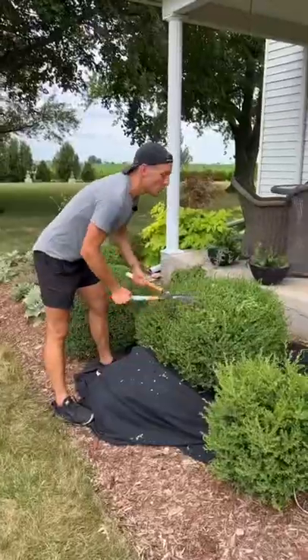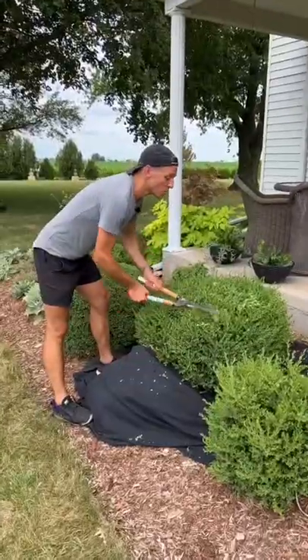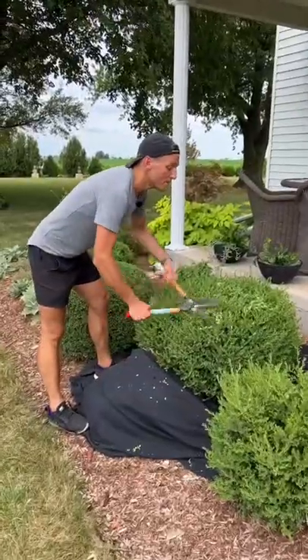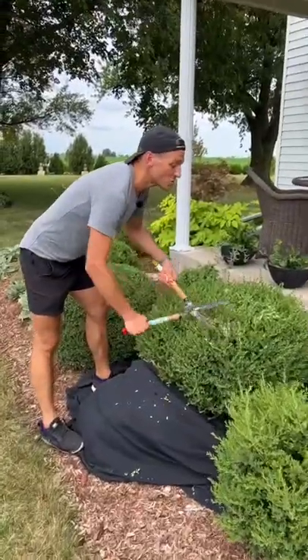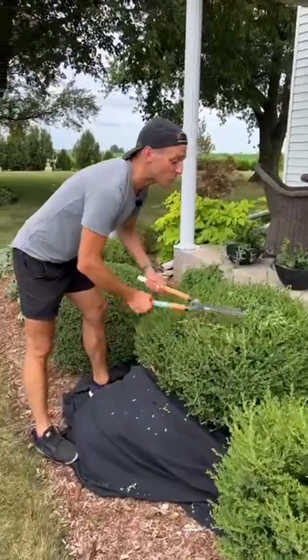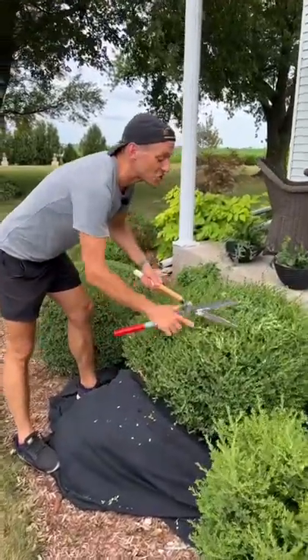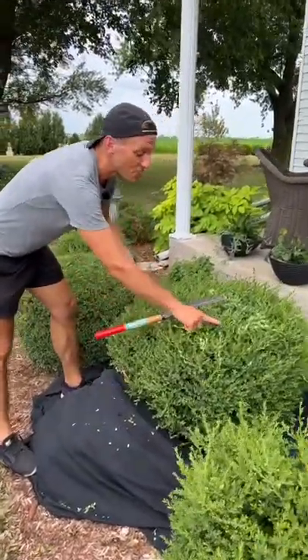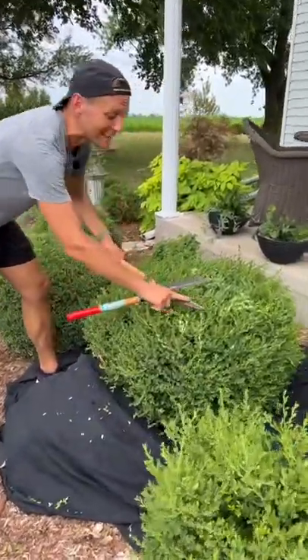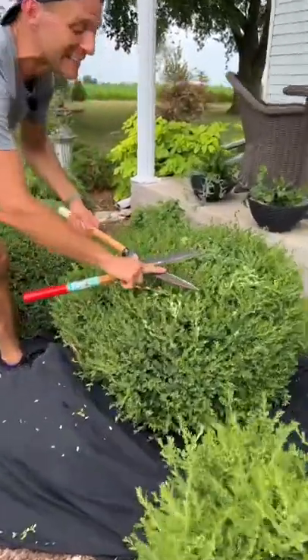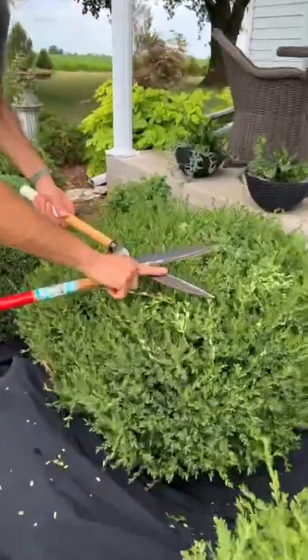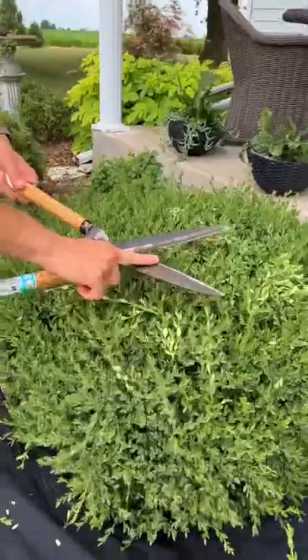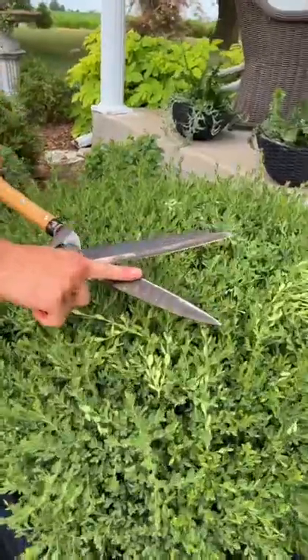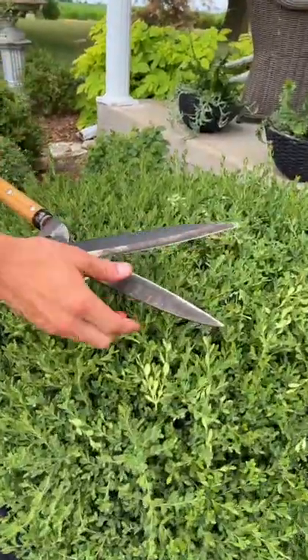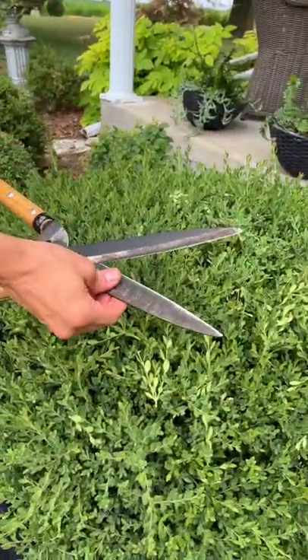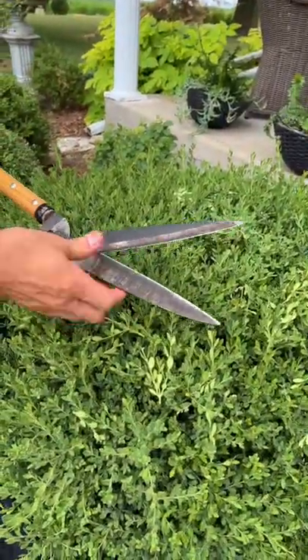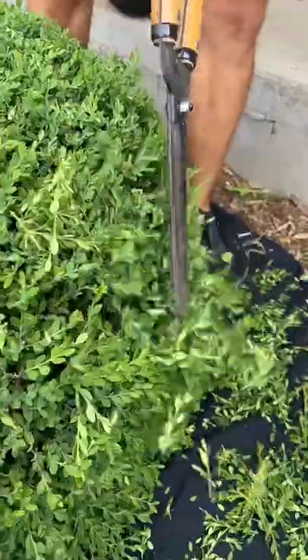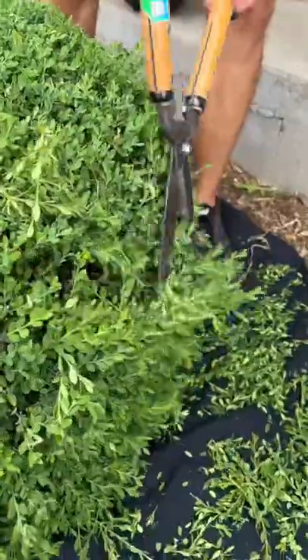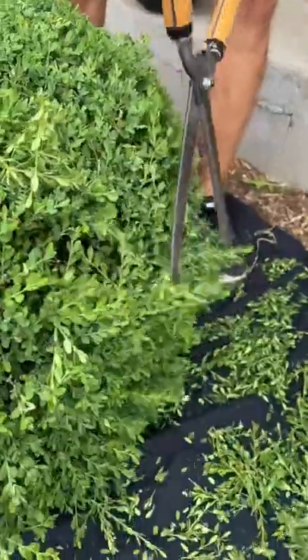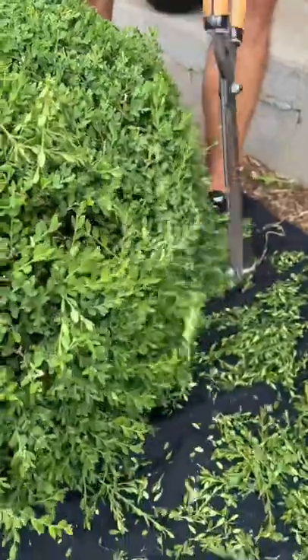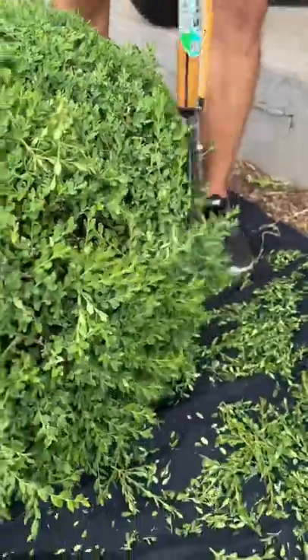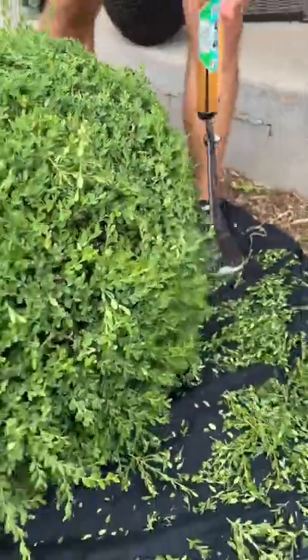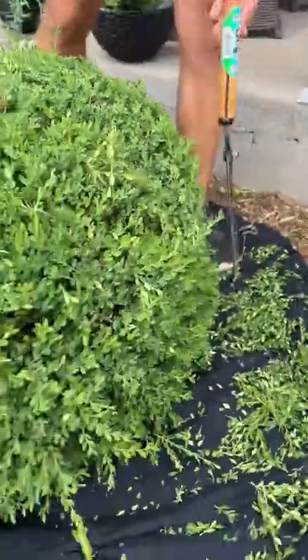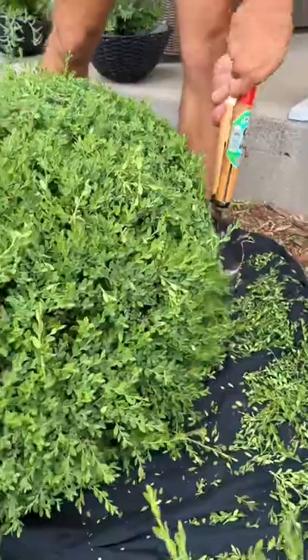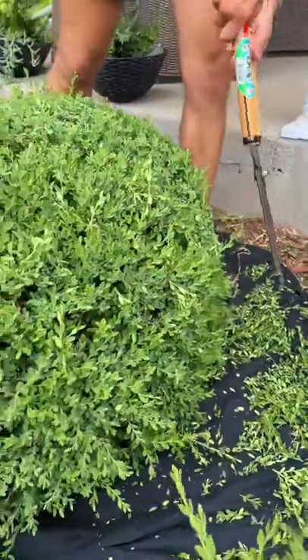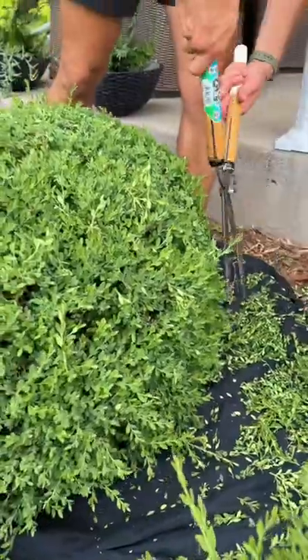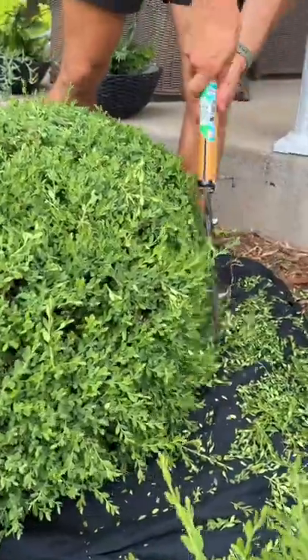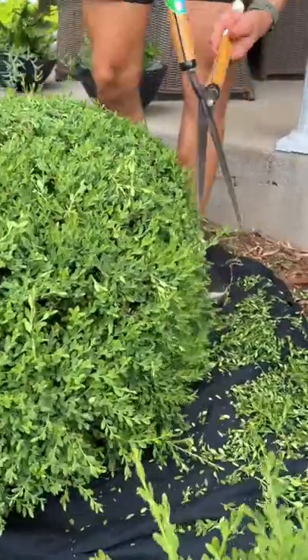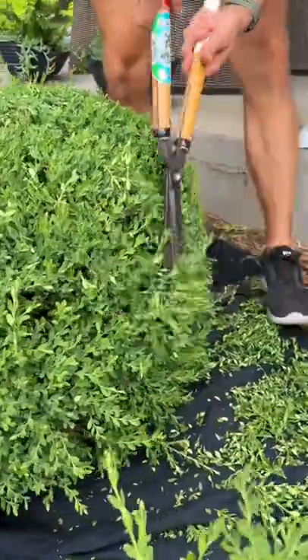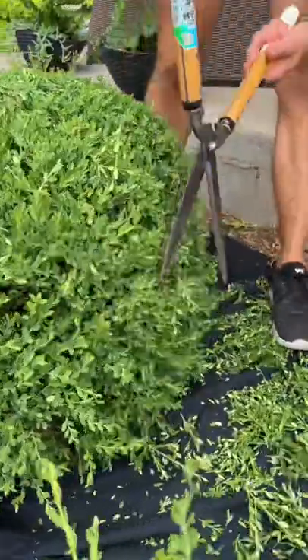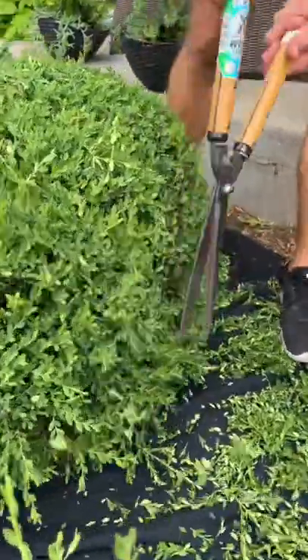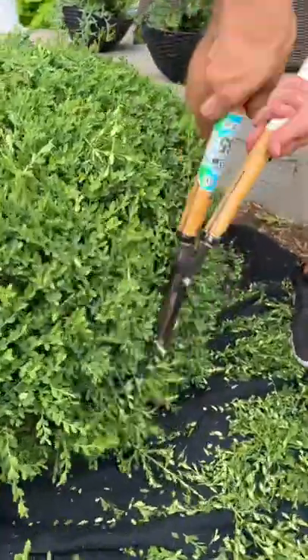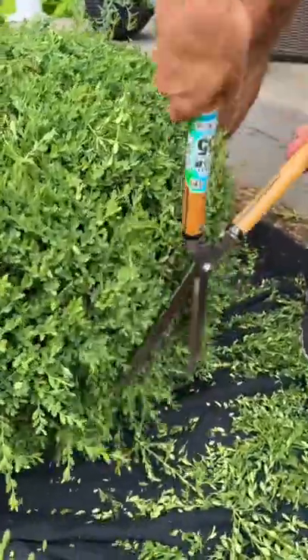Most important, make sure to have really sharp and clean shears. Keep it oiled and keep it clean. I like to shear by hand because sometimes an electric shears doesn't give you as much control and it can kind of tear the plant.